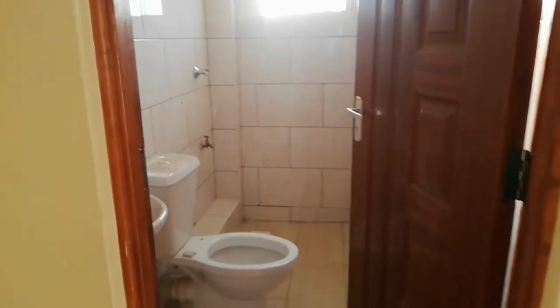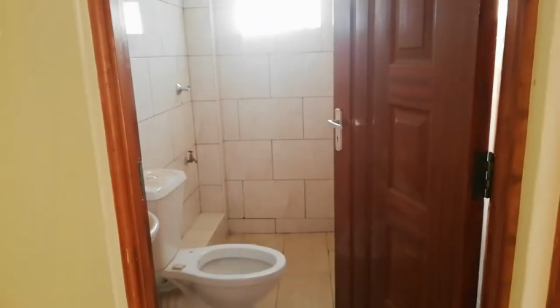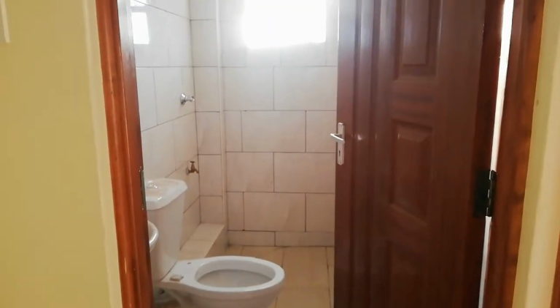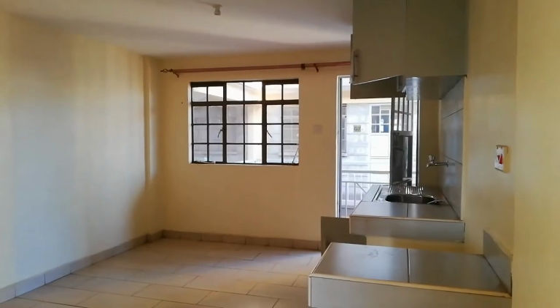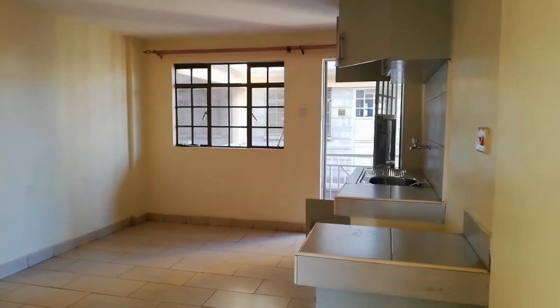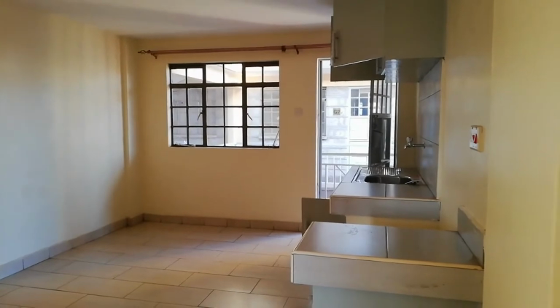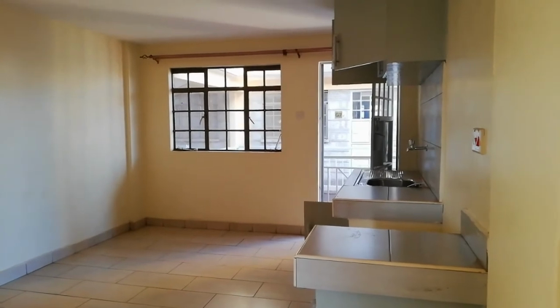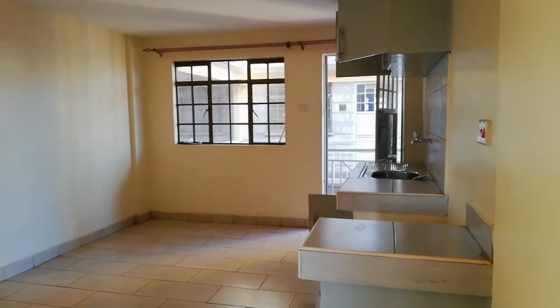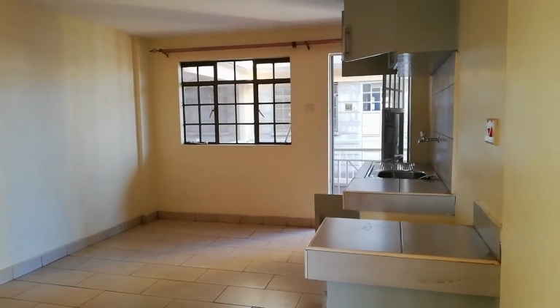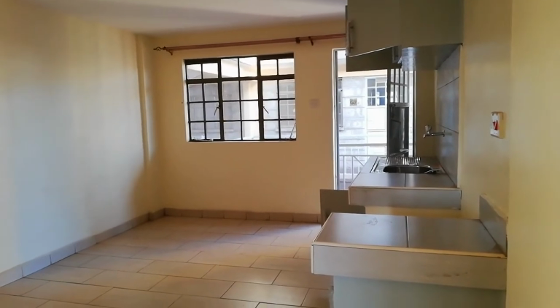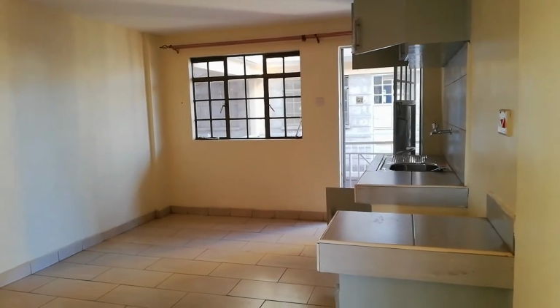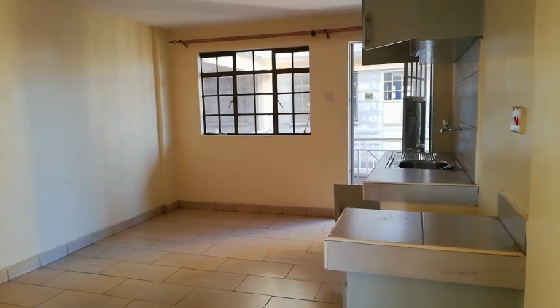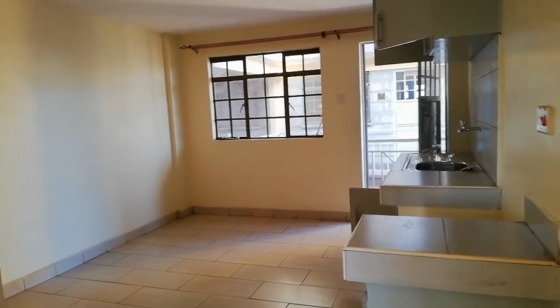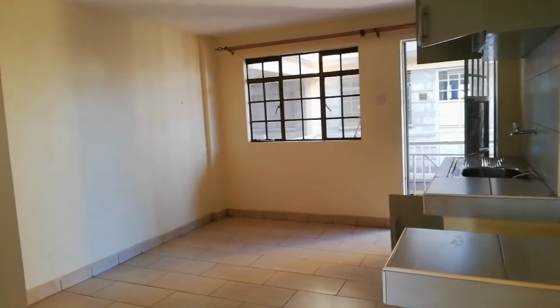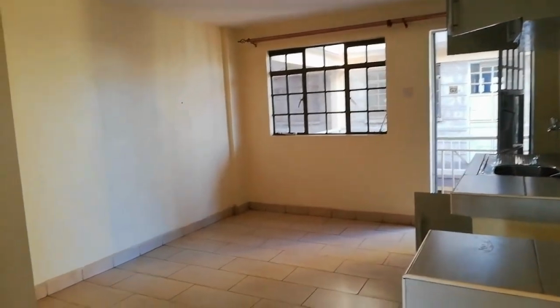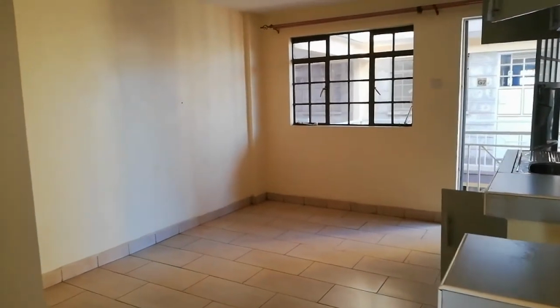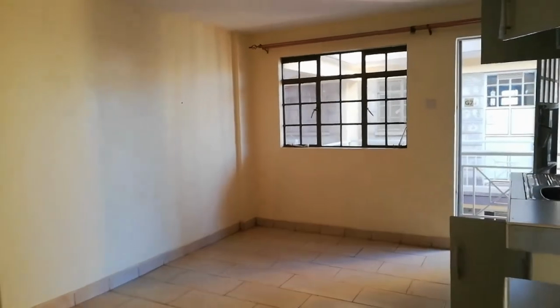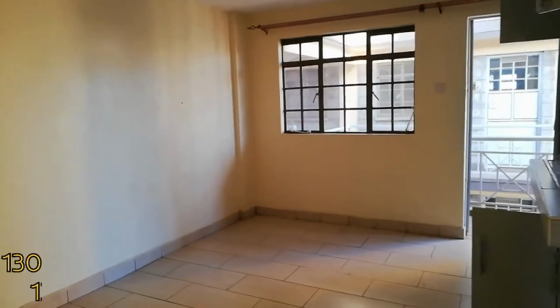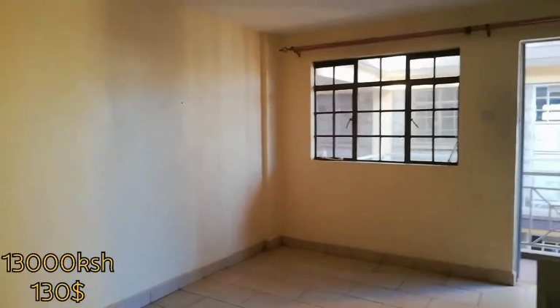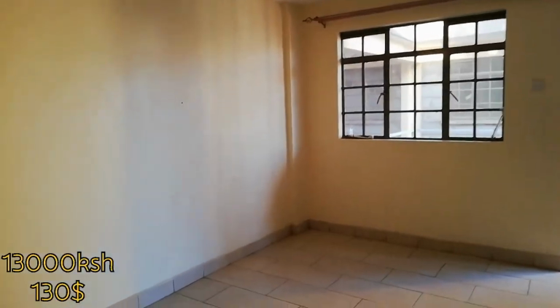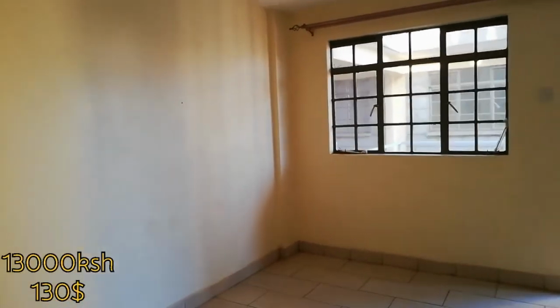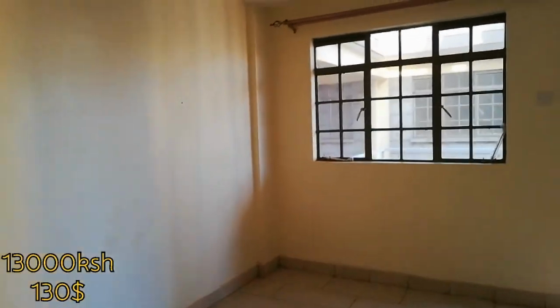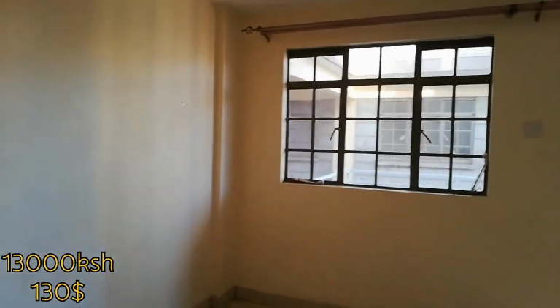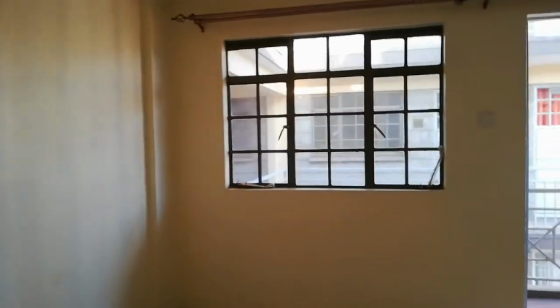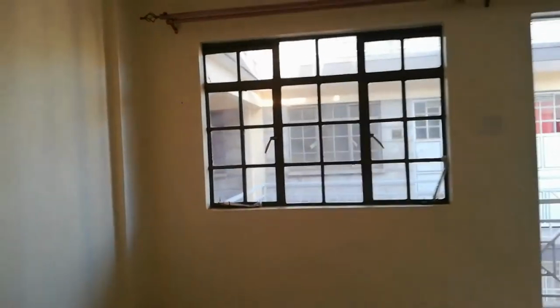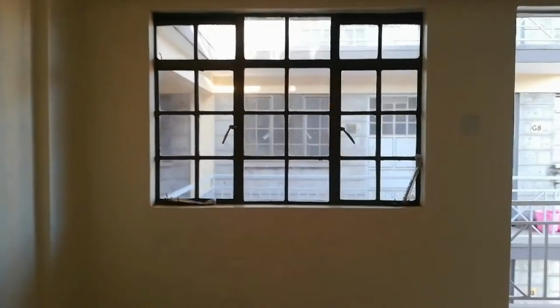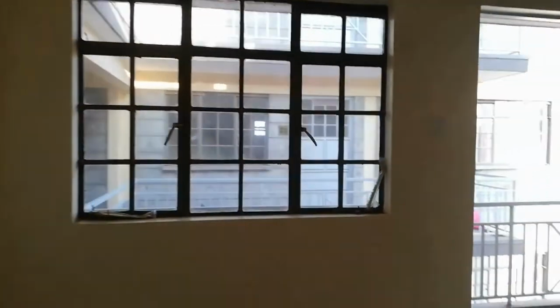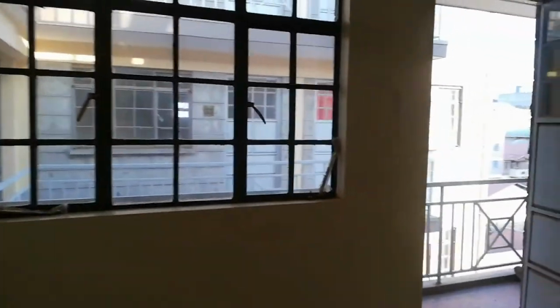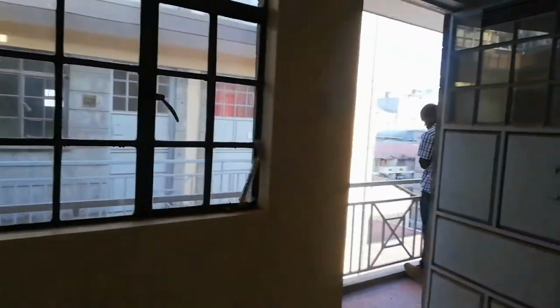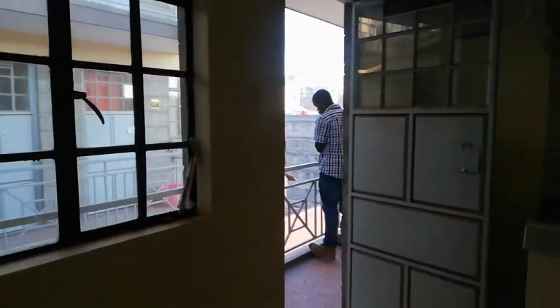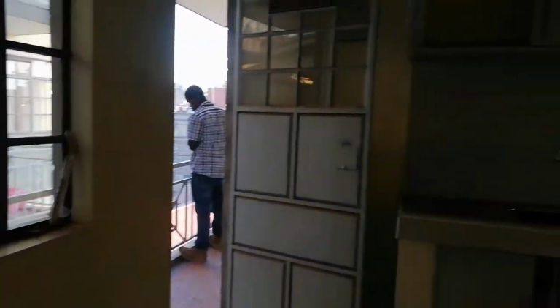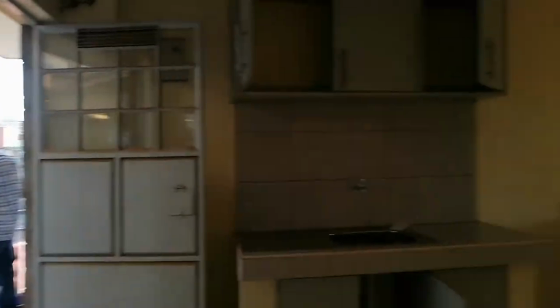If you are looking for a one-bedroom, this is it — feel free to call that number, I'm going to leave it in the description. This one-bedroom in particular goes for 13,000 Kenyan shillings.